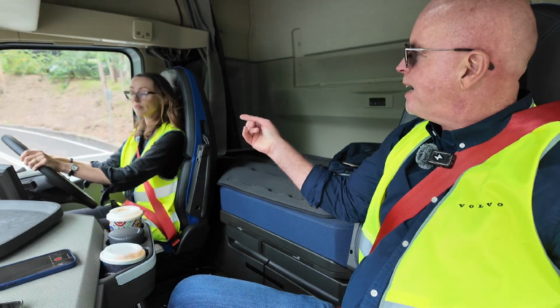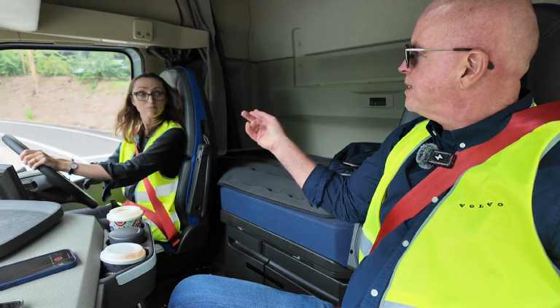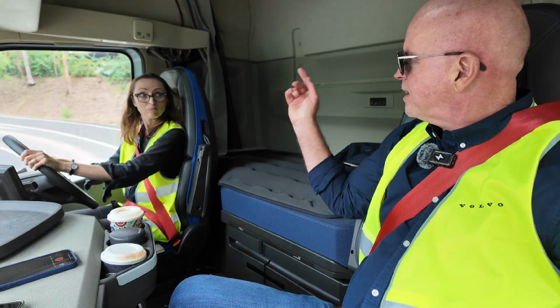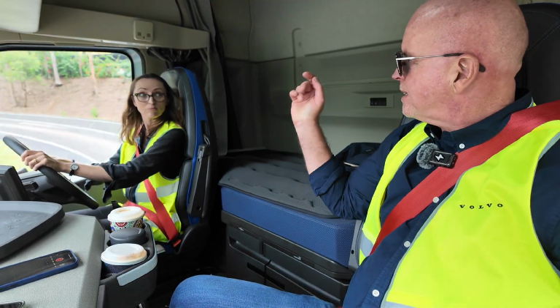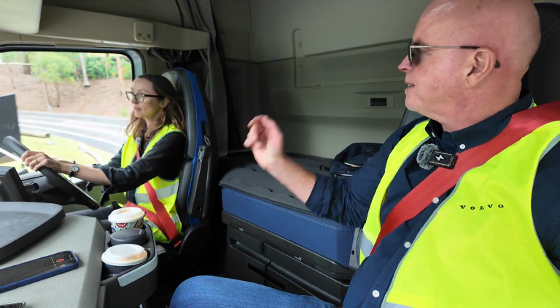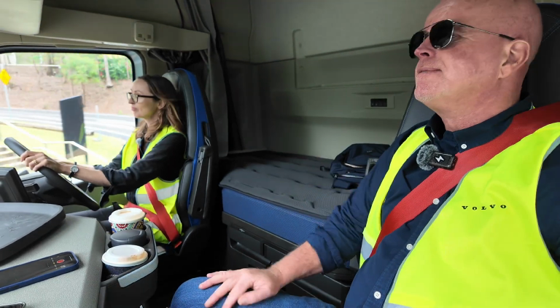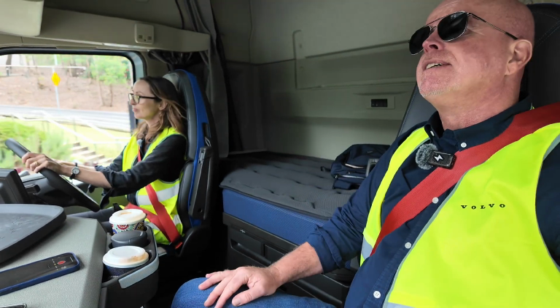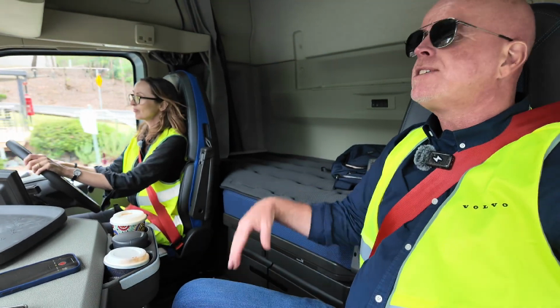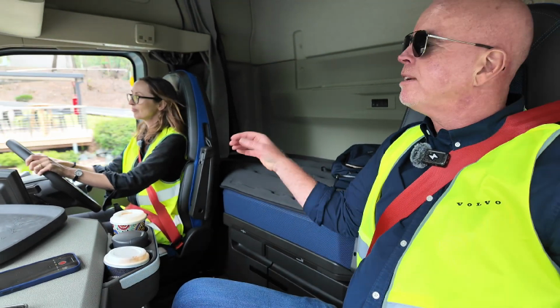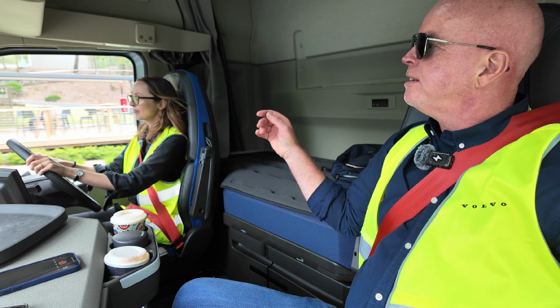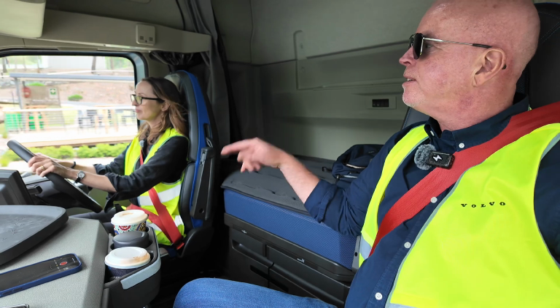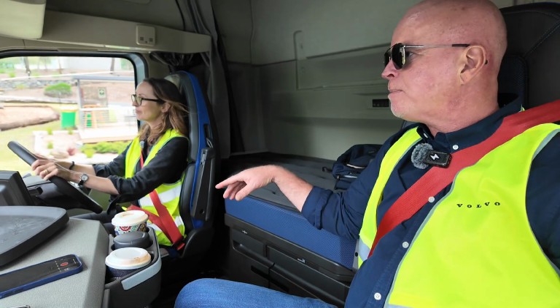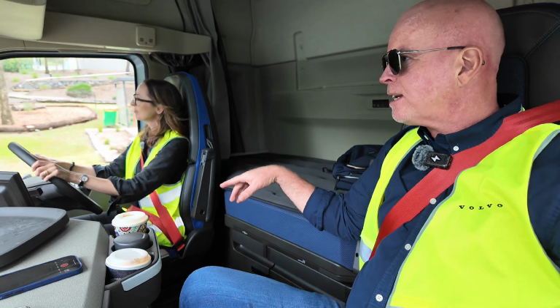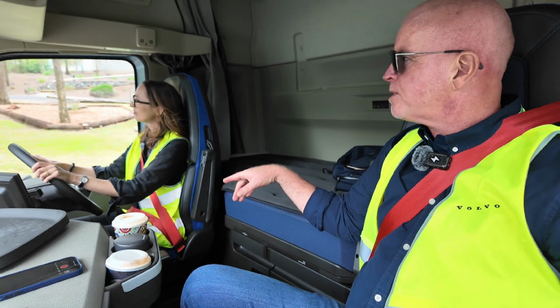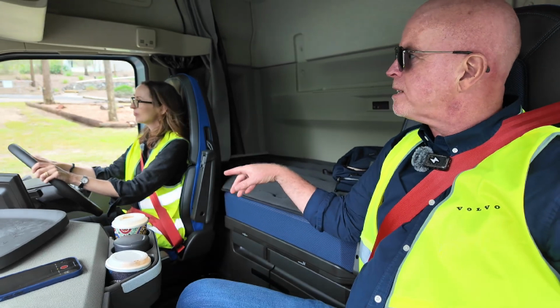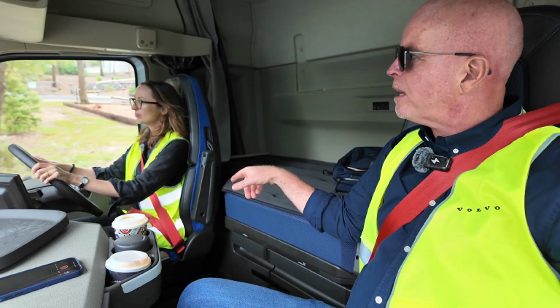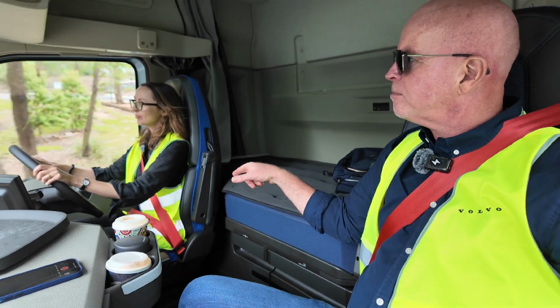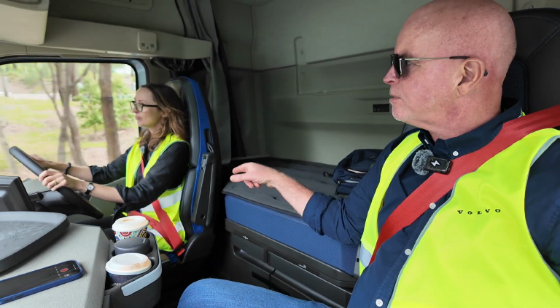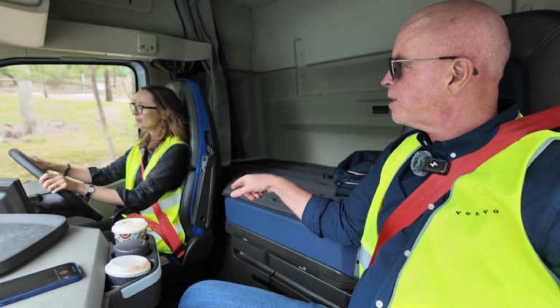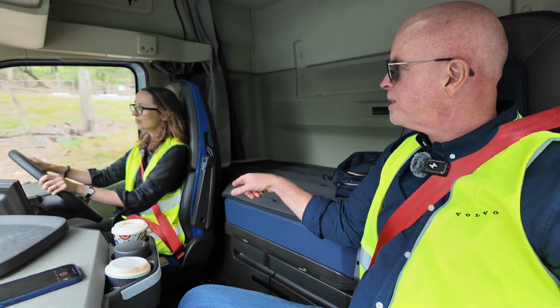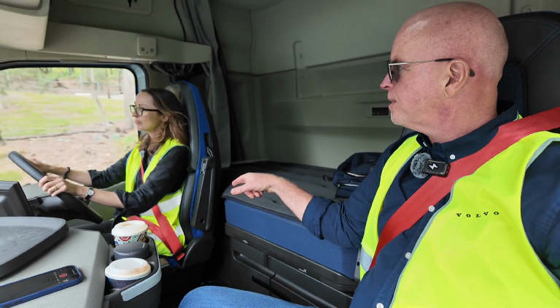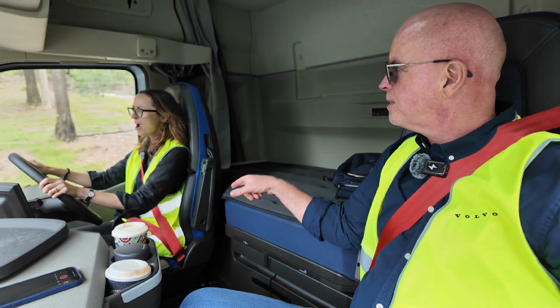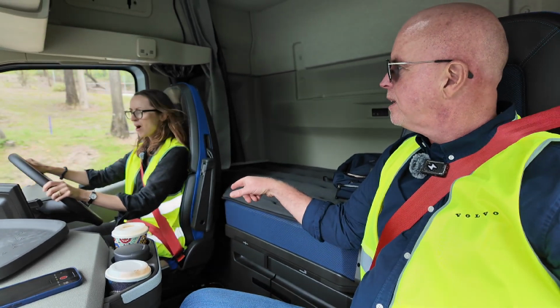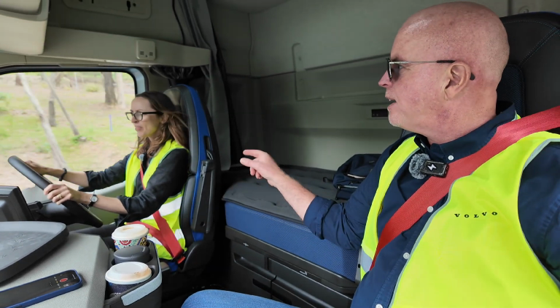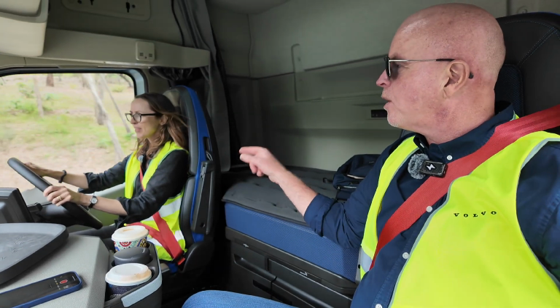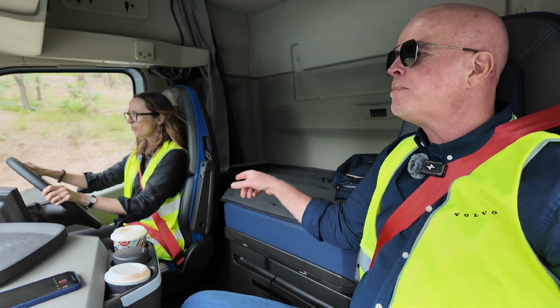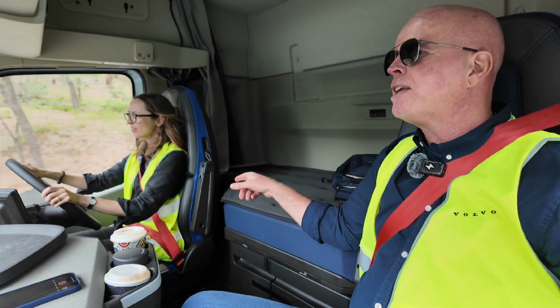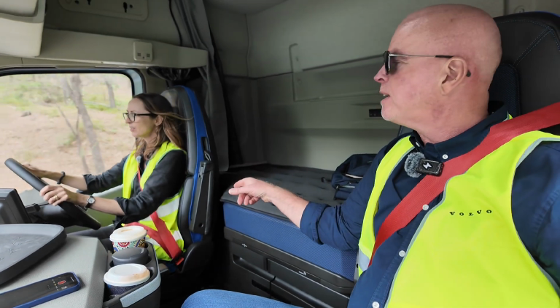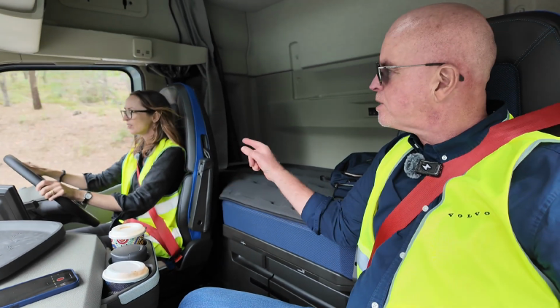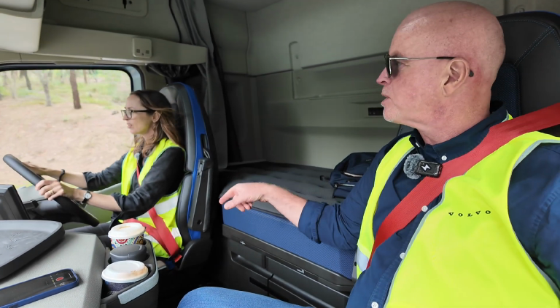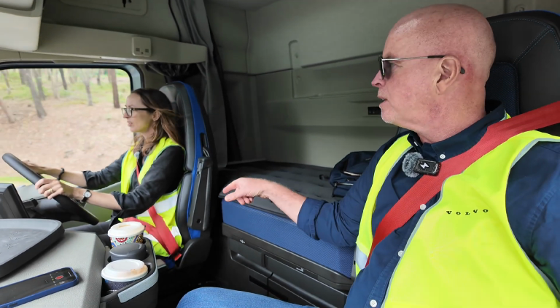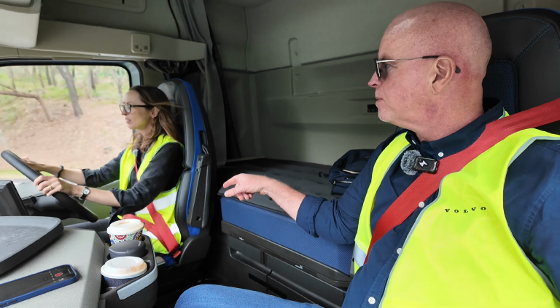Fun fact: 30% of this truck is made from recycled materials, and 90% of it is recyclable.